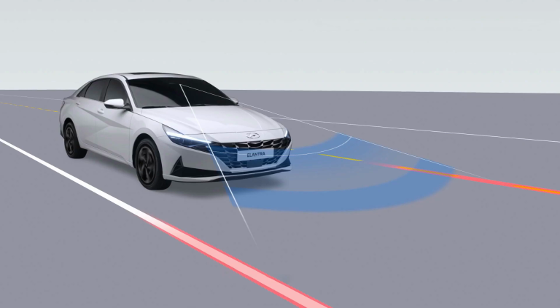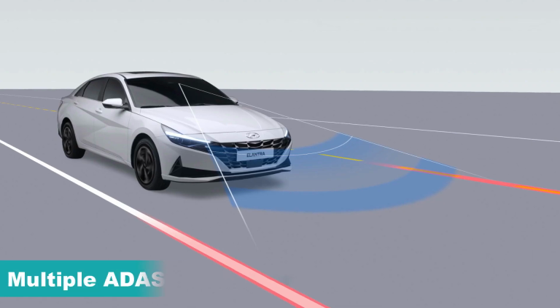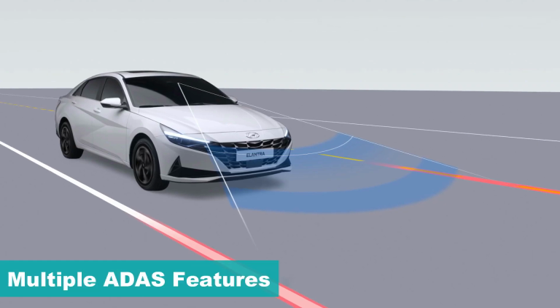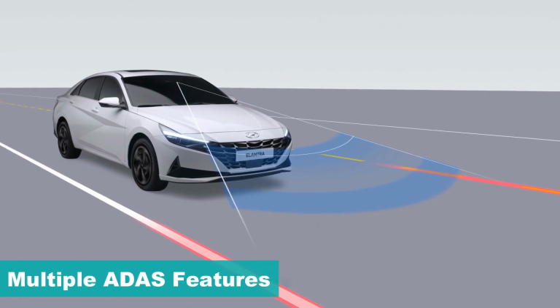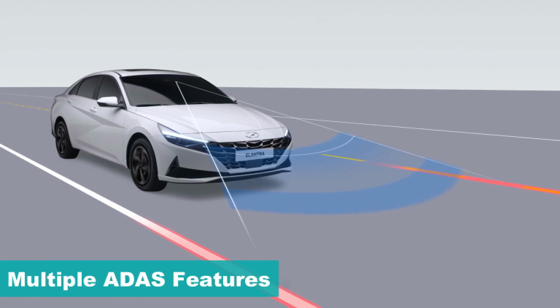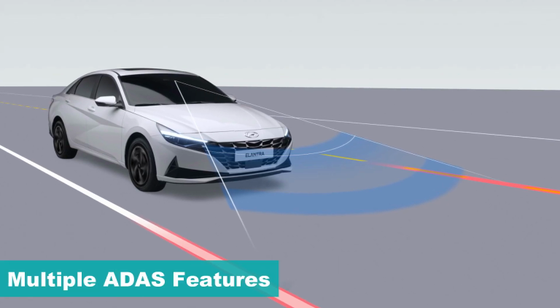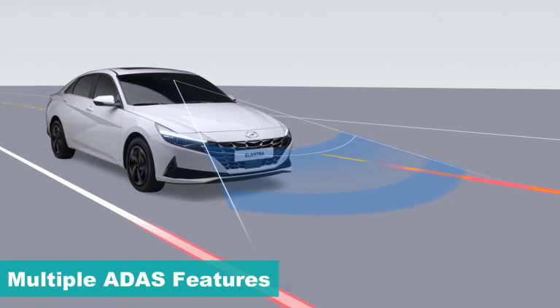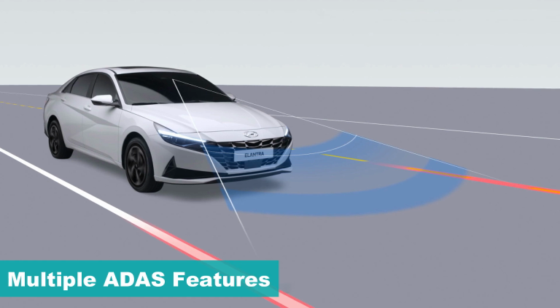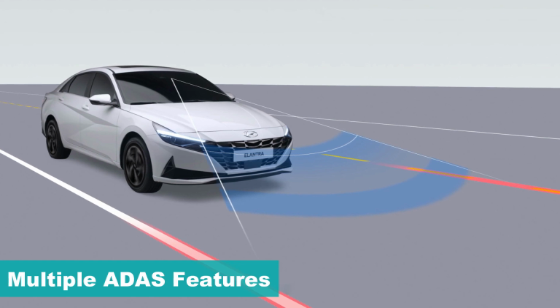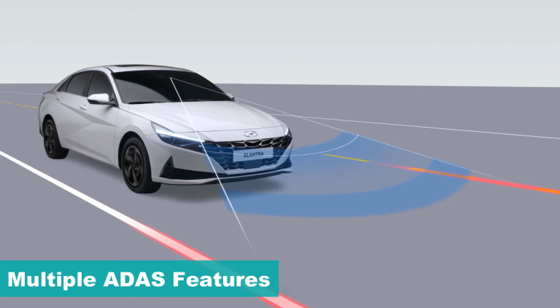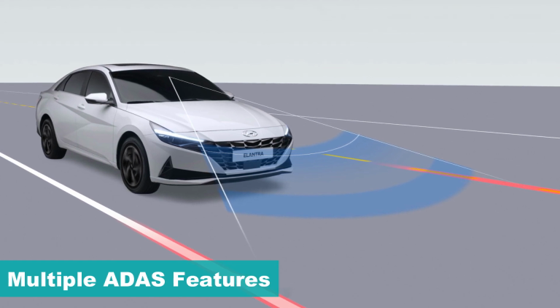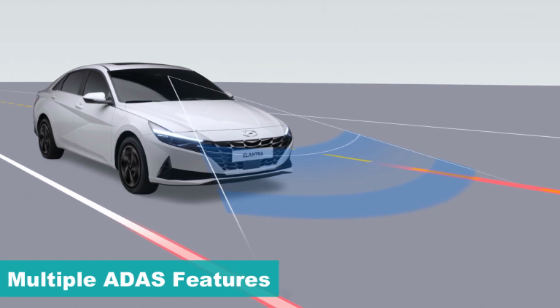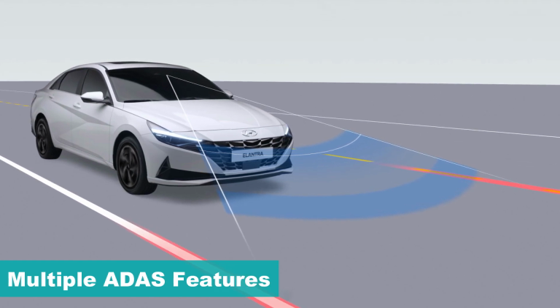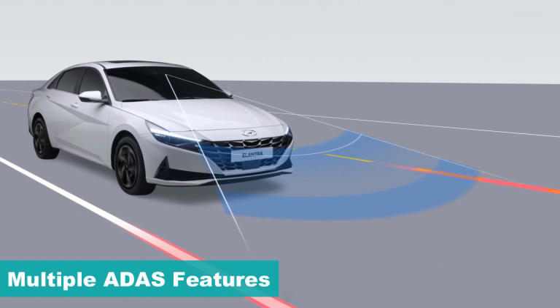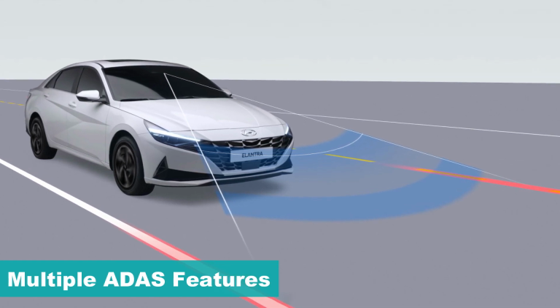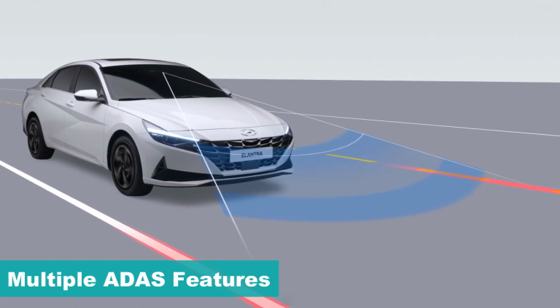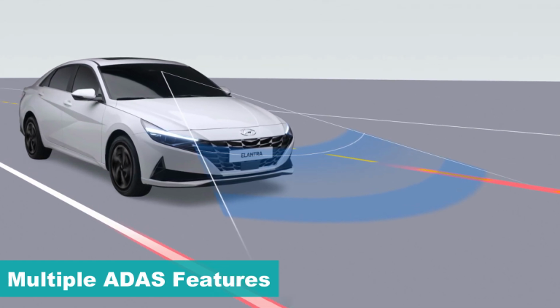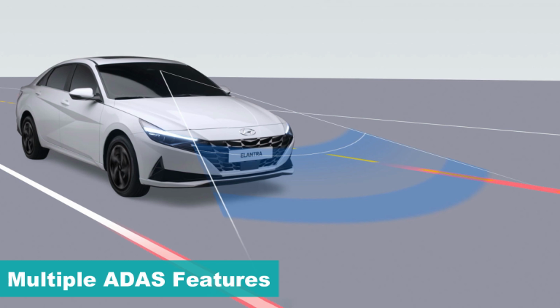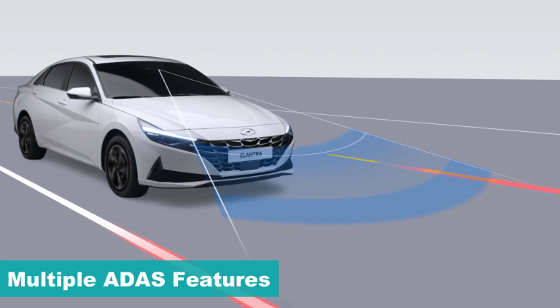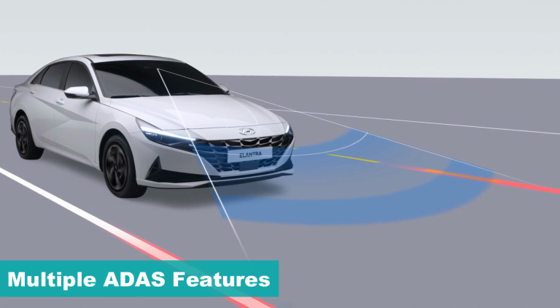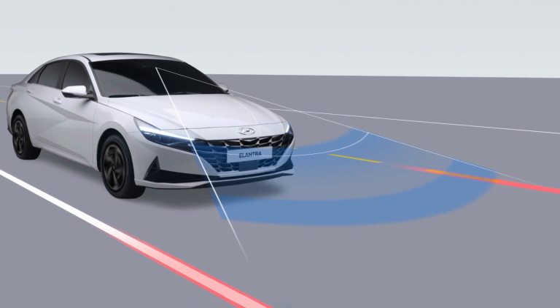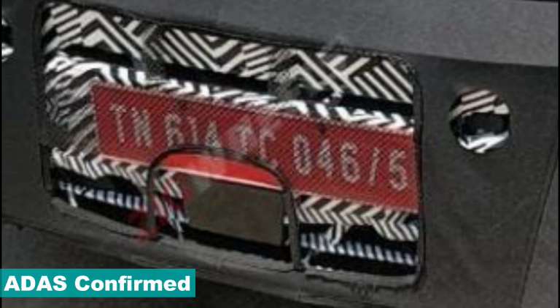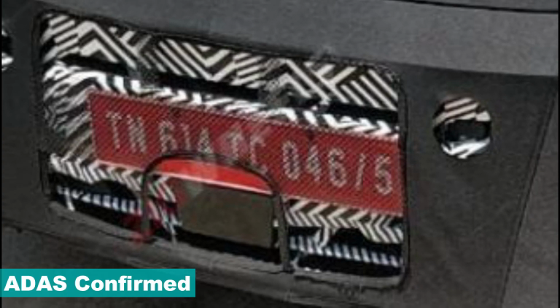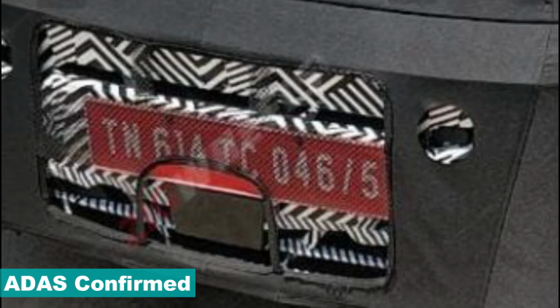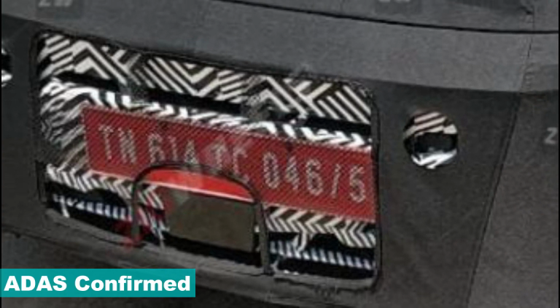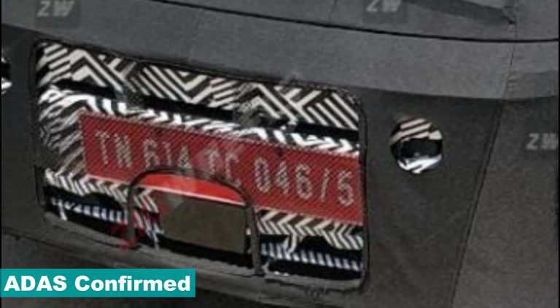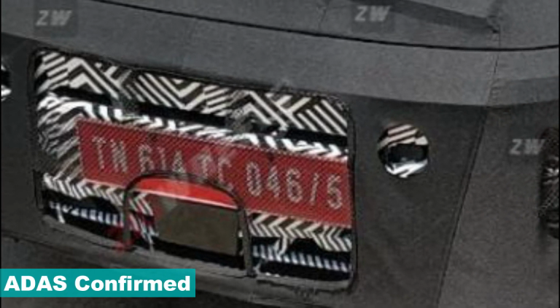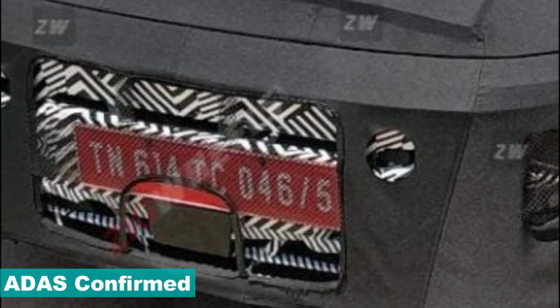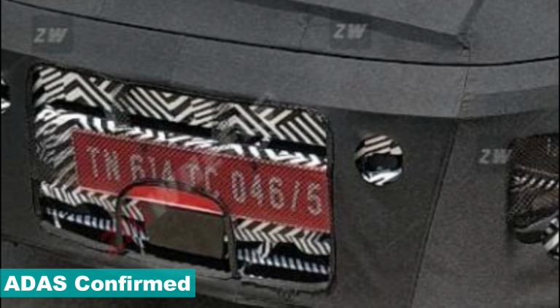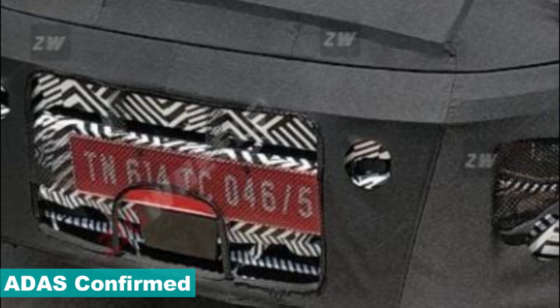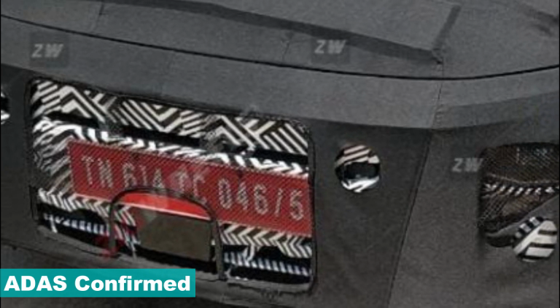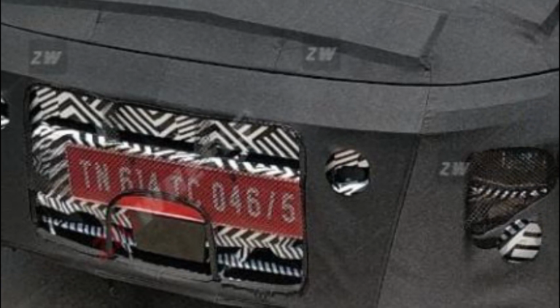The next-gen Verna will be the first Hyundai model to offer ADAS features in the sub-20 lakh category, offering lane departure warning, lane keep assist, adaptive cruise control, forward collision mitigation, and more. Even in this particular picture, the ADAS module can be seen below the front license plate, thus confirming its availability.